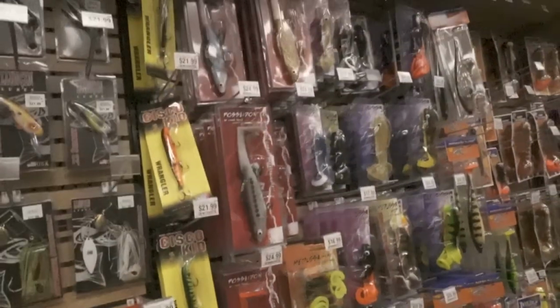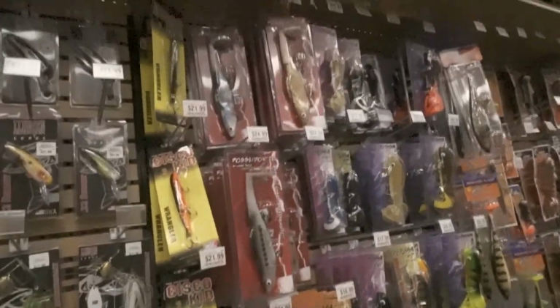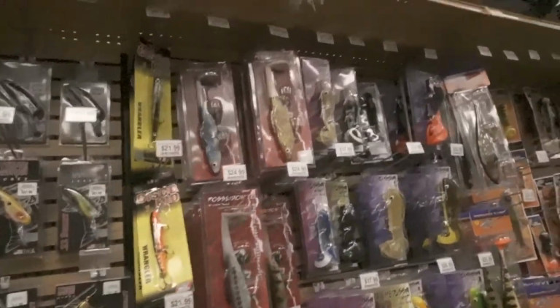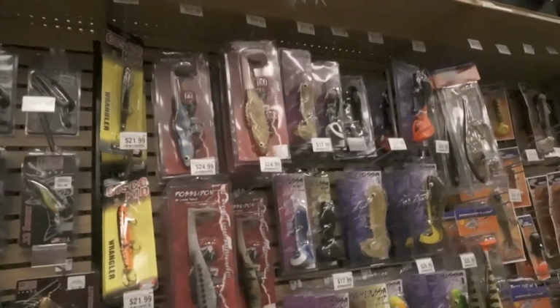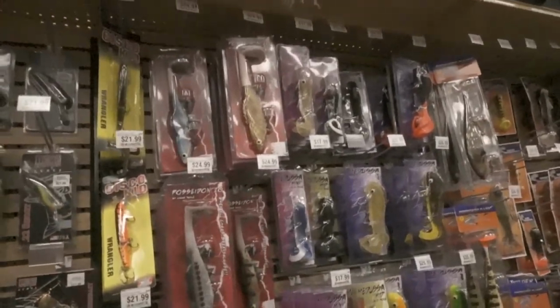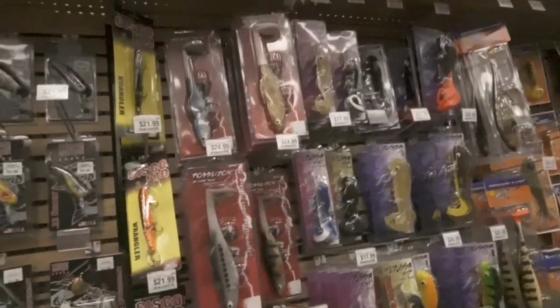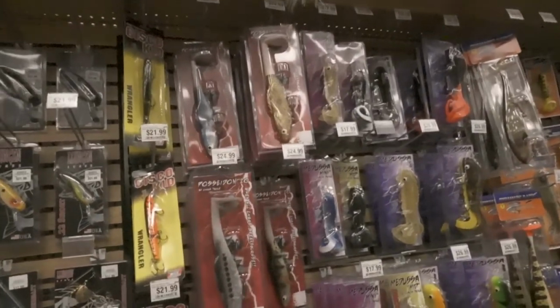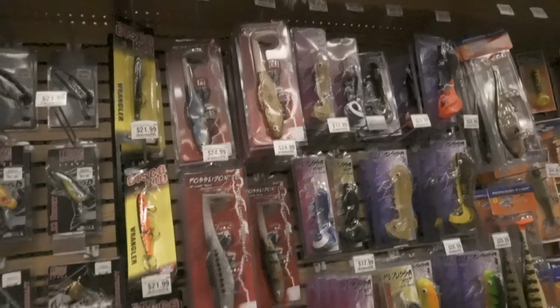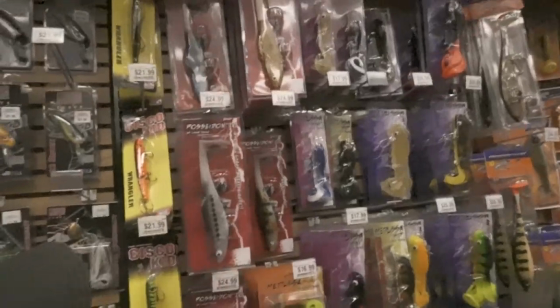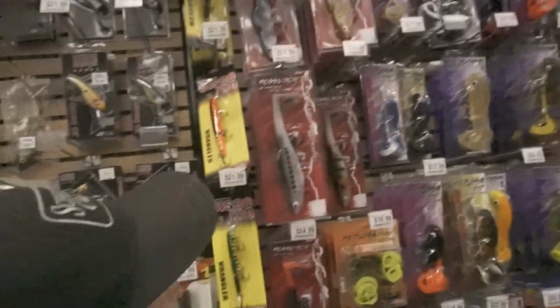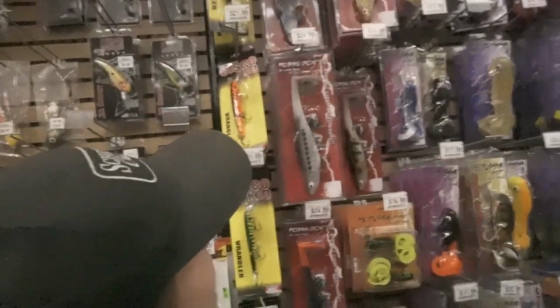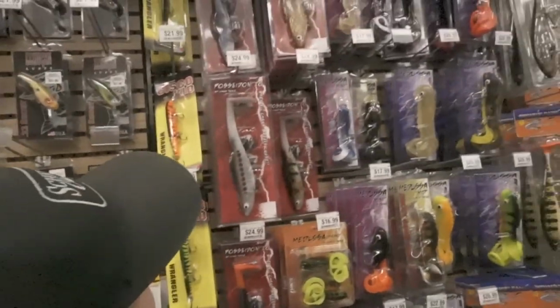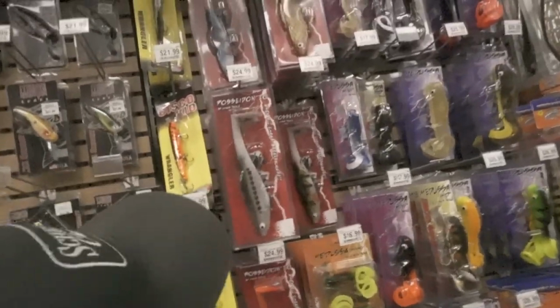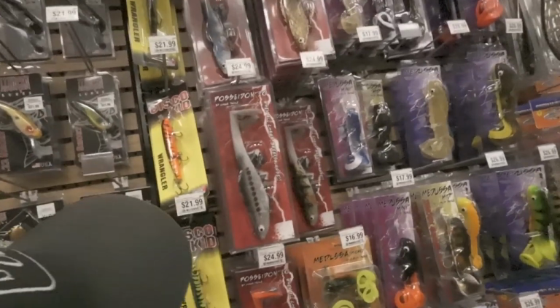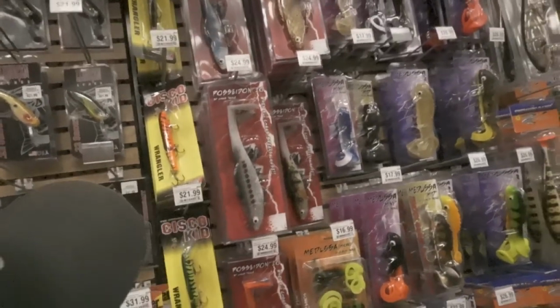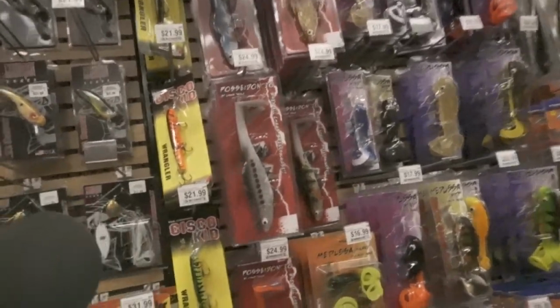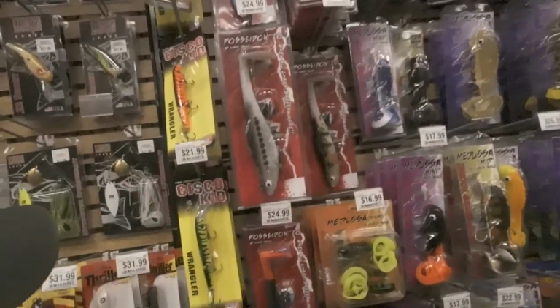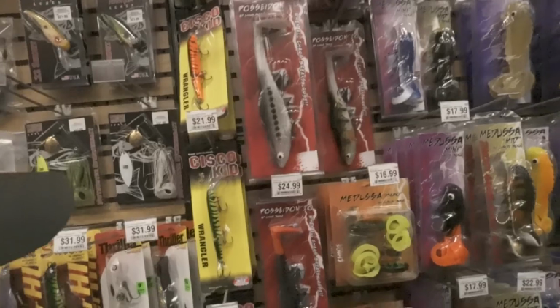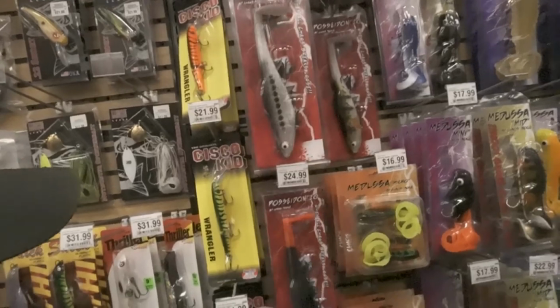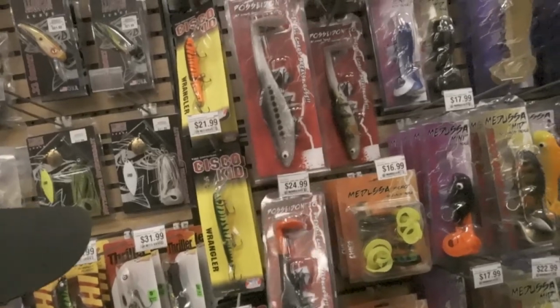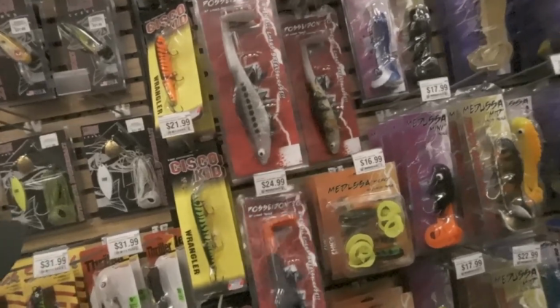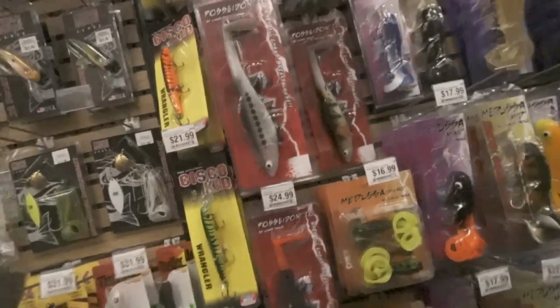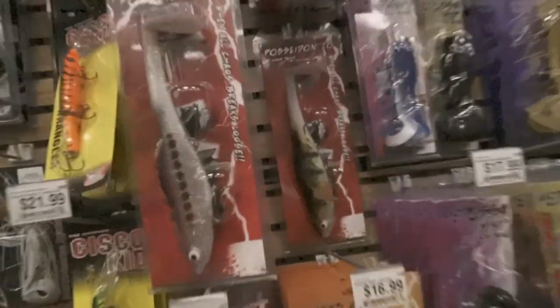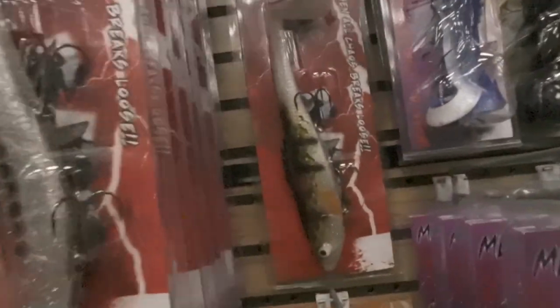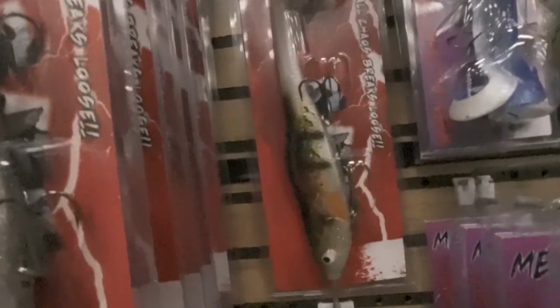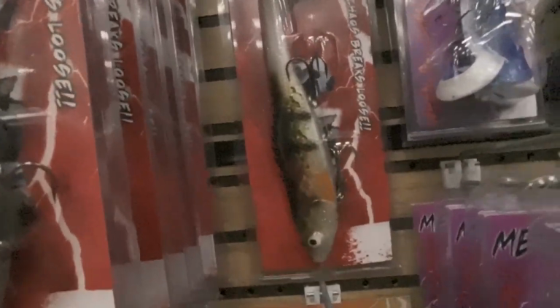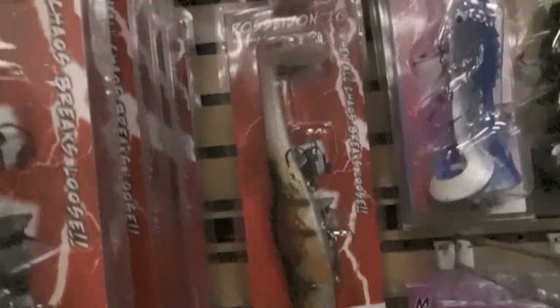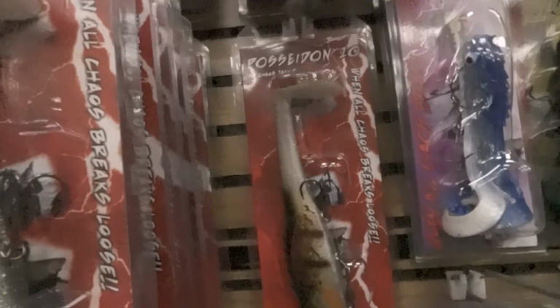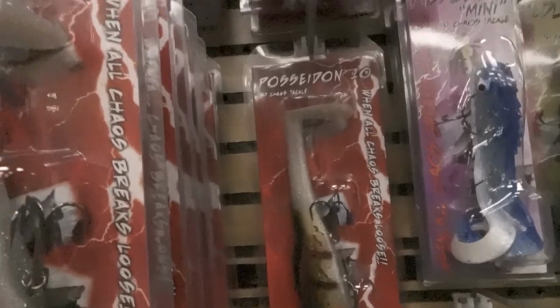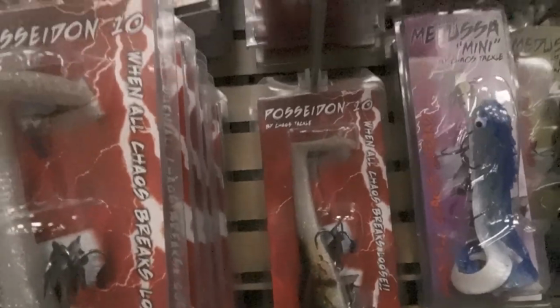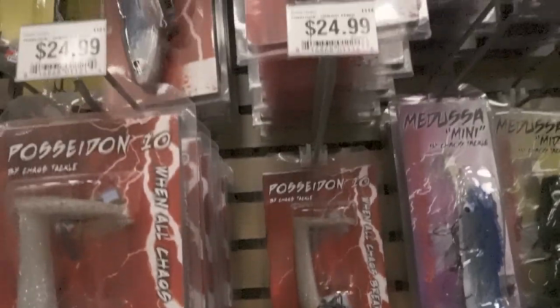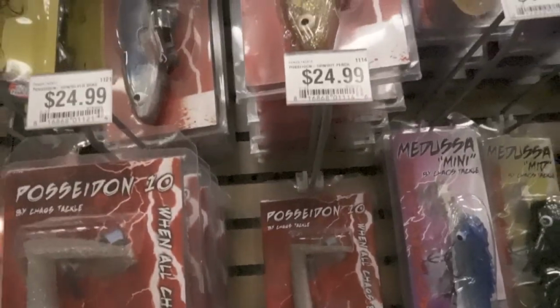How about Chaos? You guys have a lot of Chaos baits. Poseidons — we've done so well on Poseidon swim baits. Orange and black, this one right here. There's only one left on the peg, and that's a real good one.